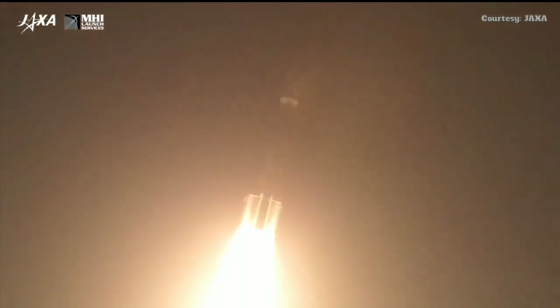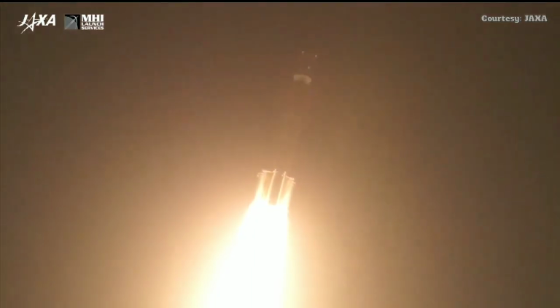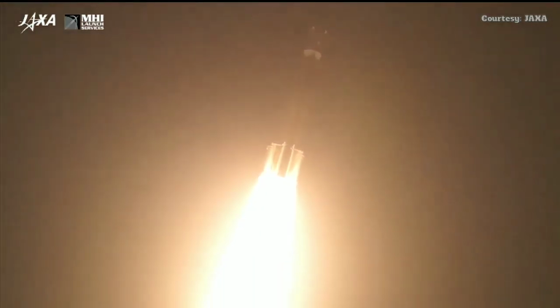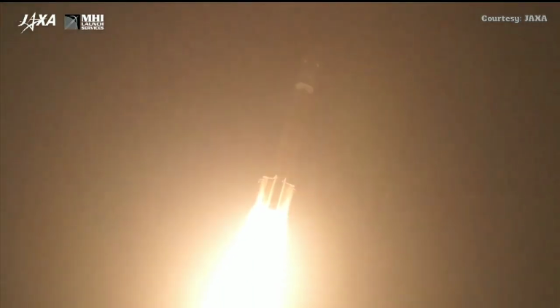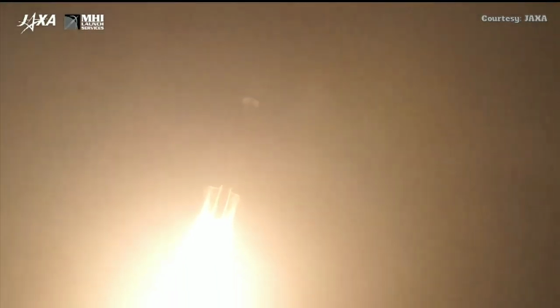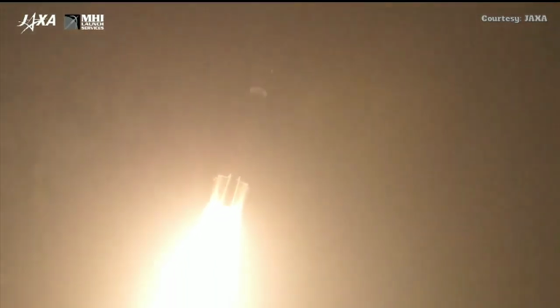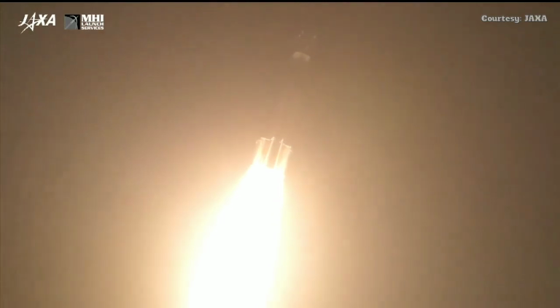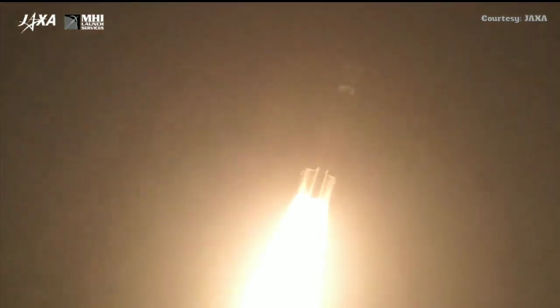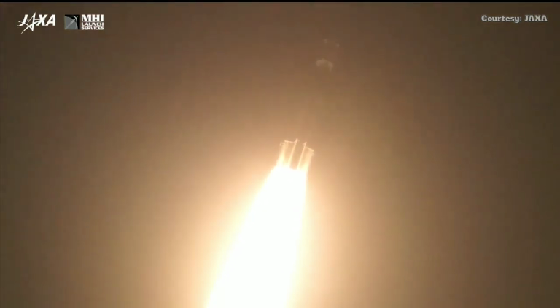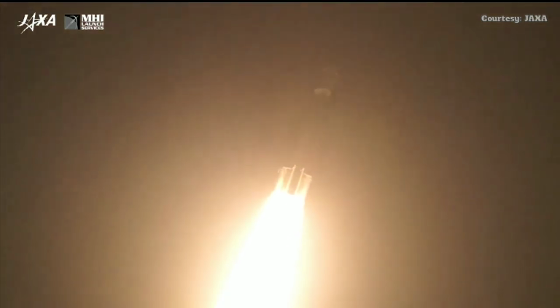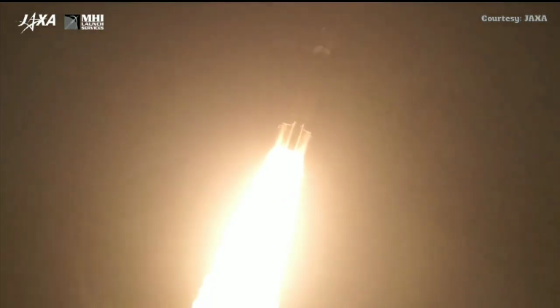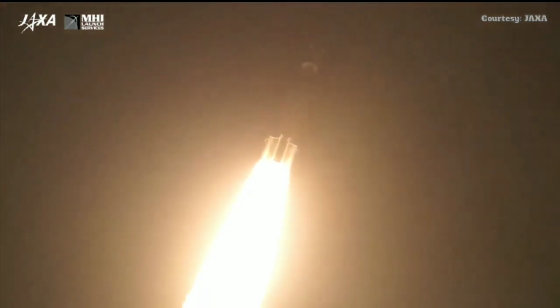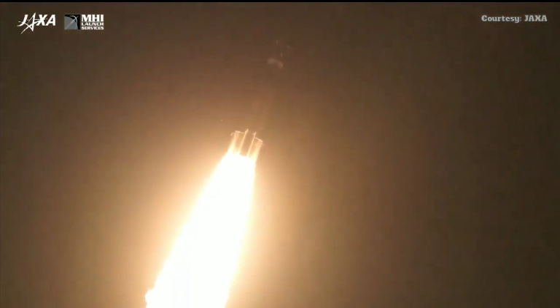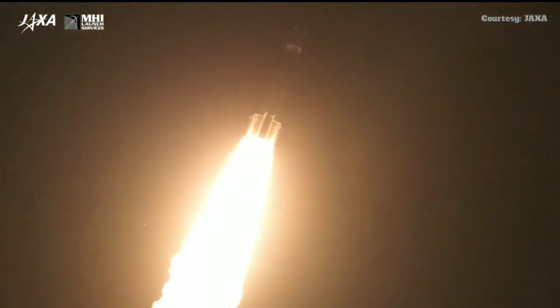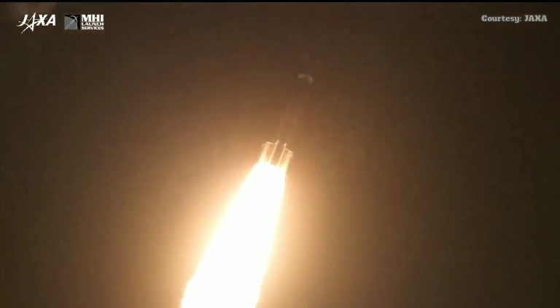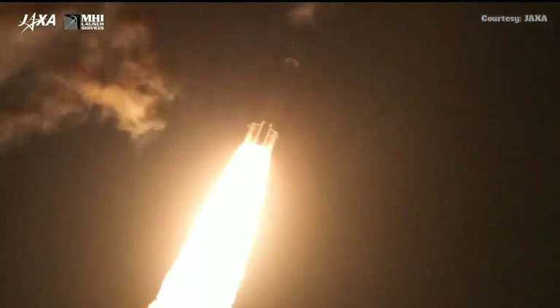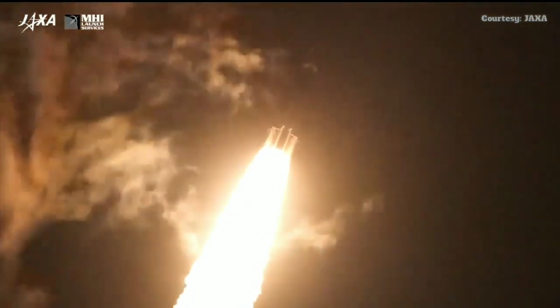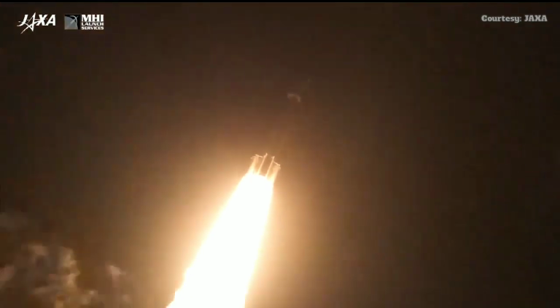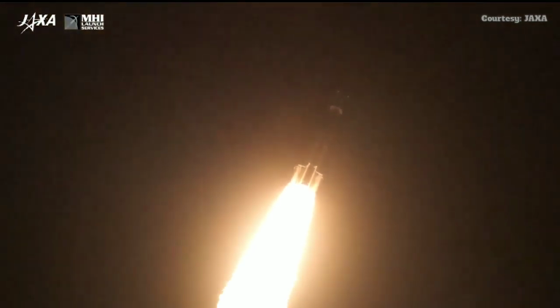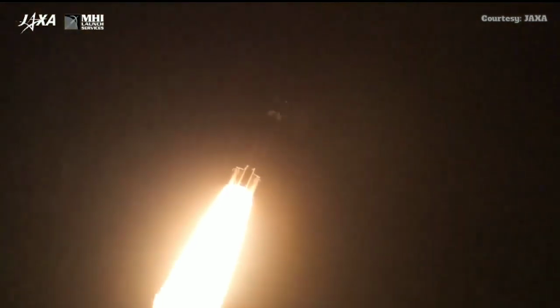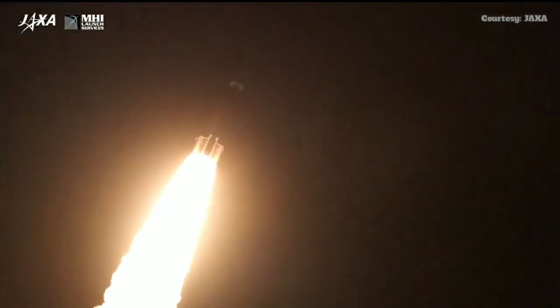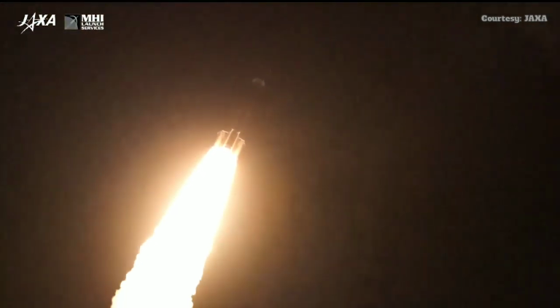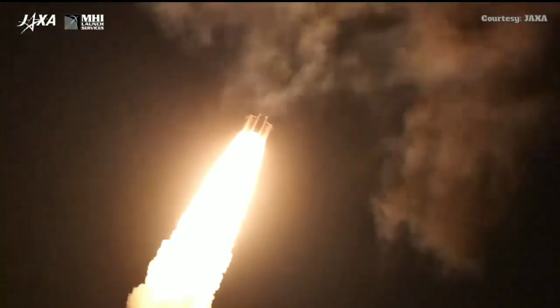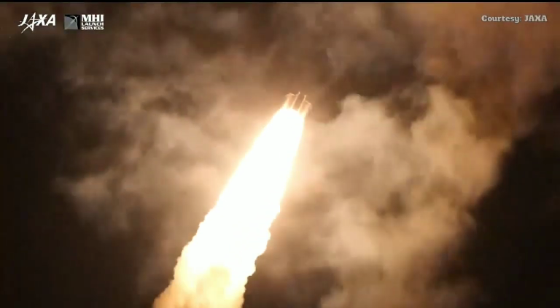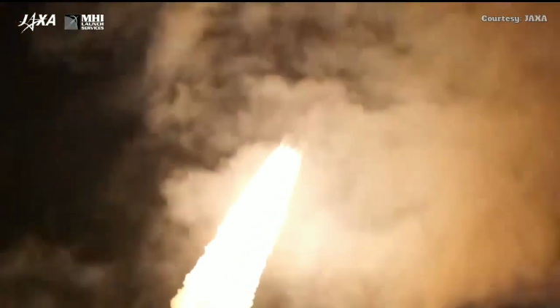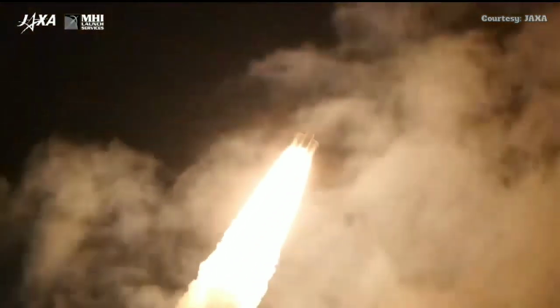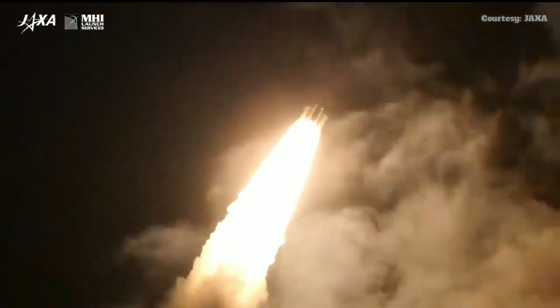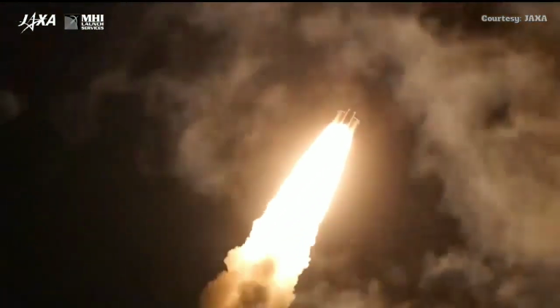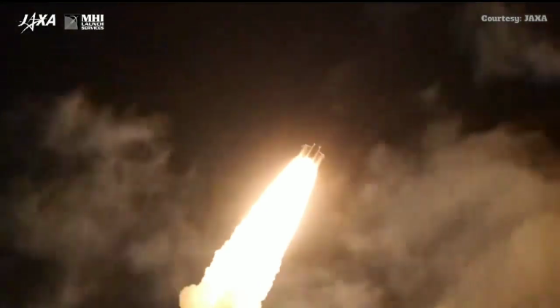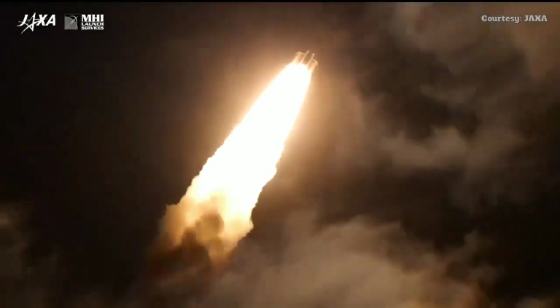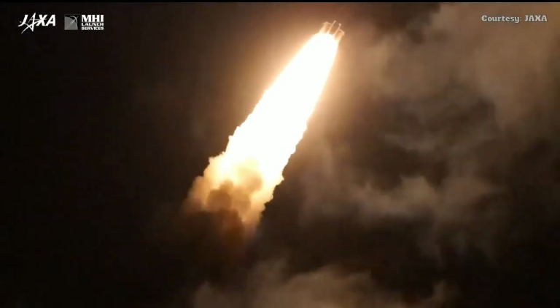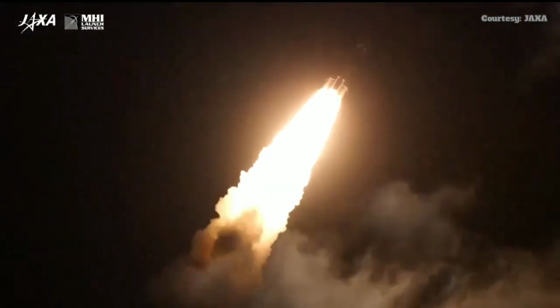Lighting up the night sky over southern Japan, everything looking good through the flight so far. Those four strap-on solid rocket boosters will carry the vehicle through the first one minute fifty-four seconds of the launch.